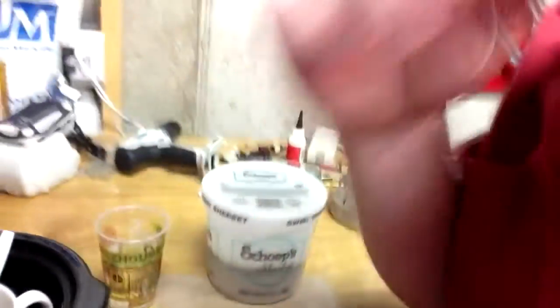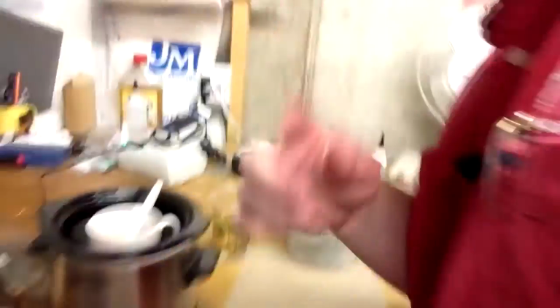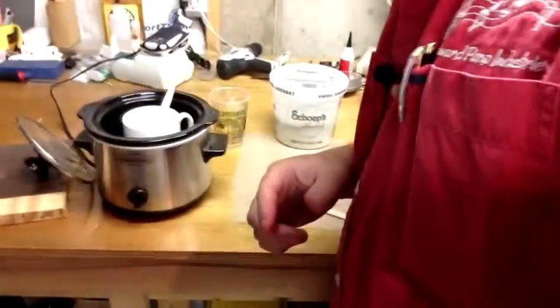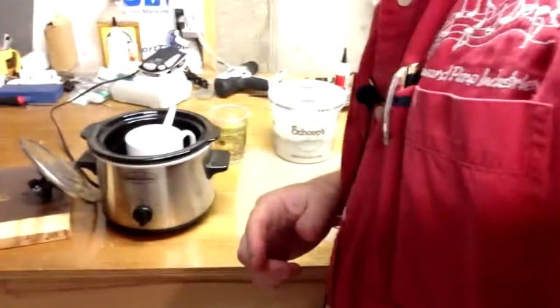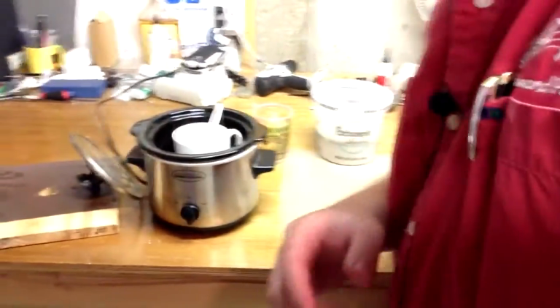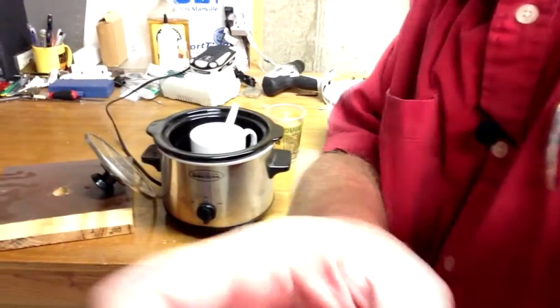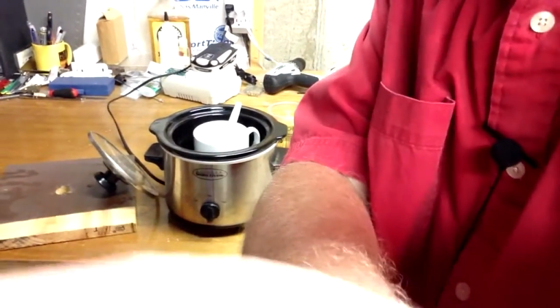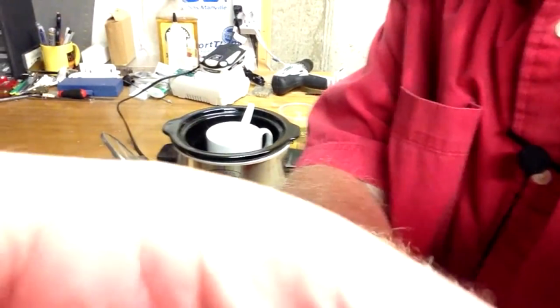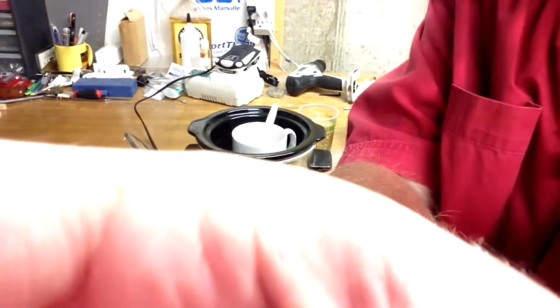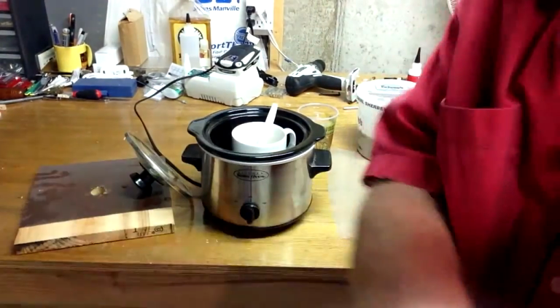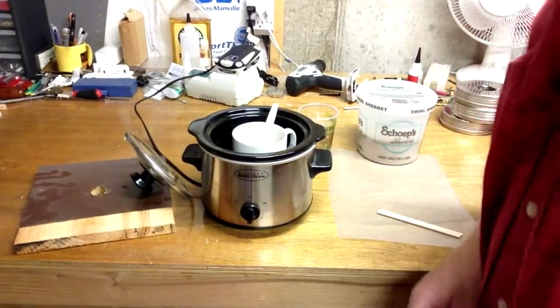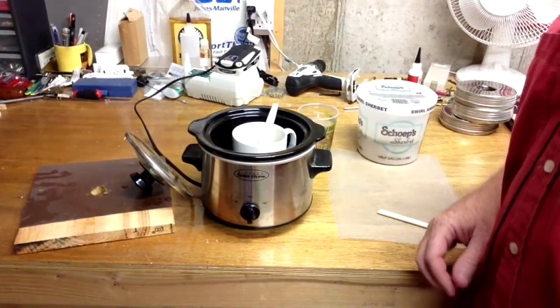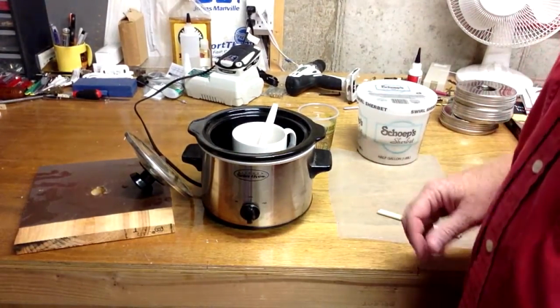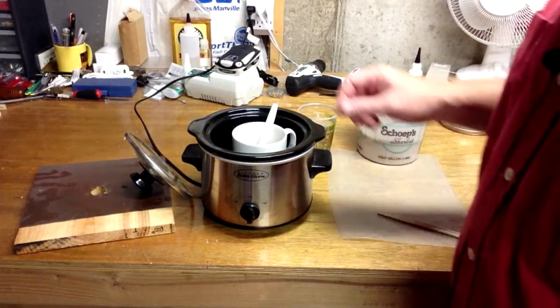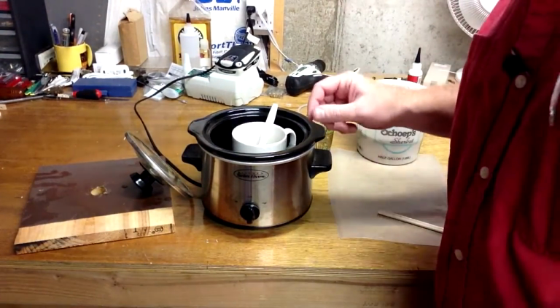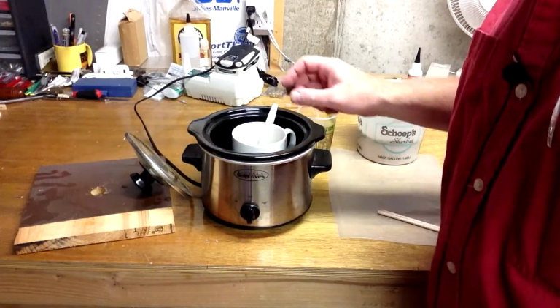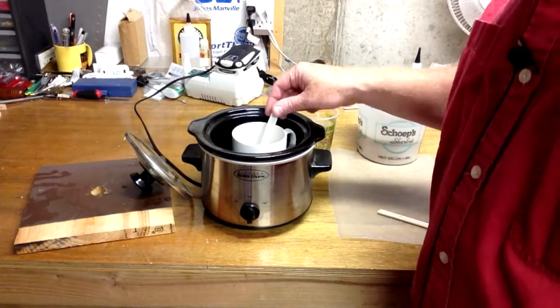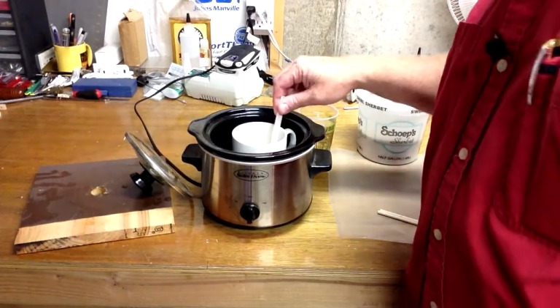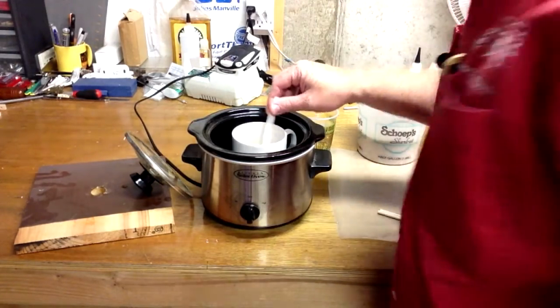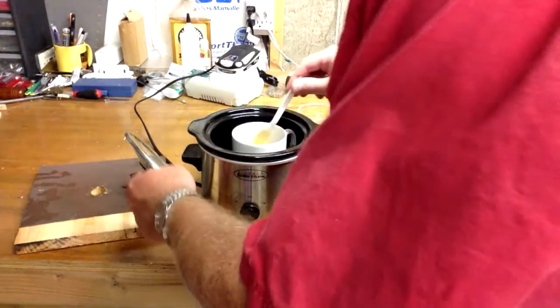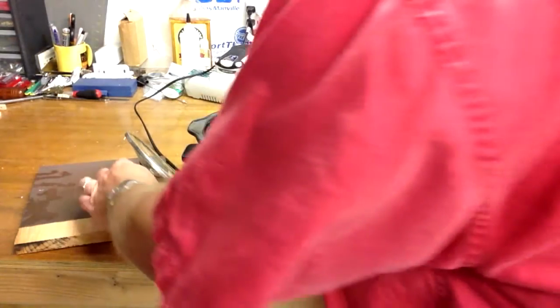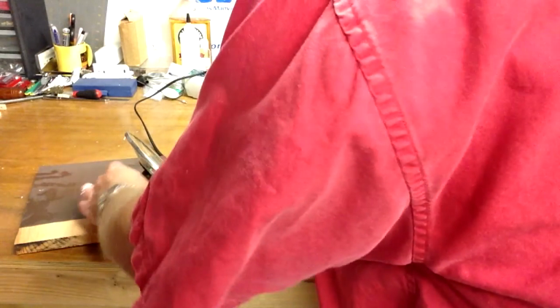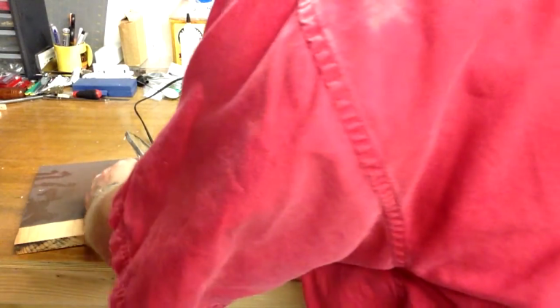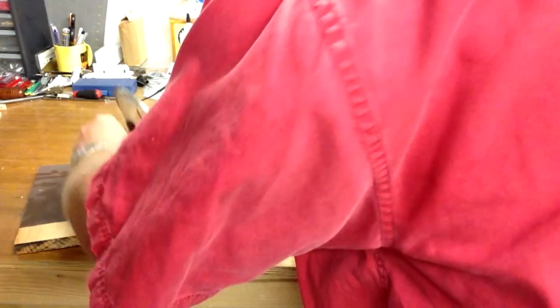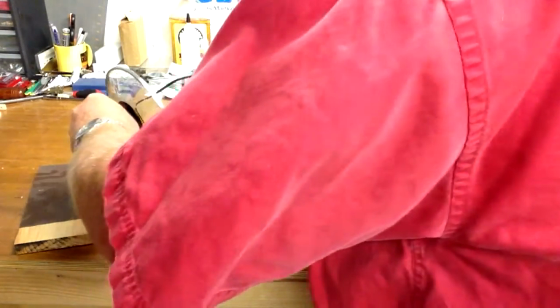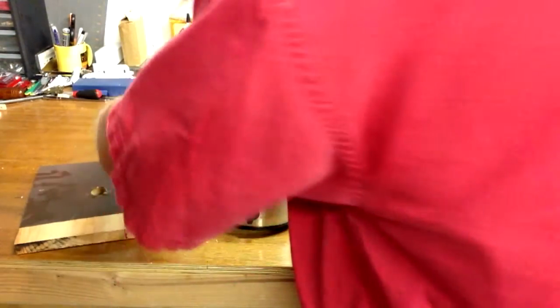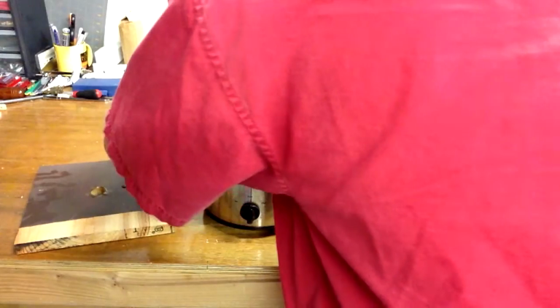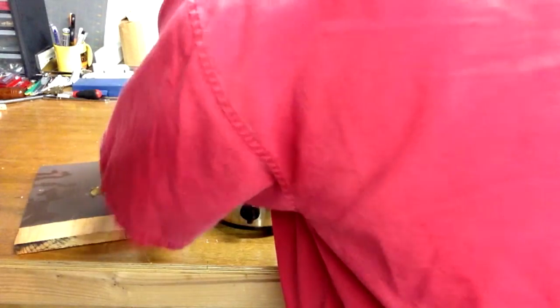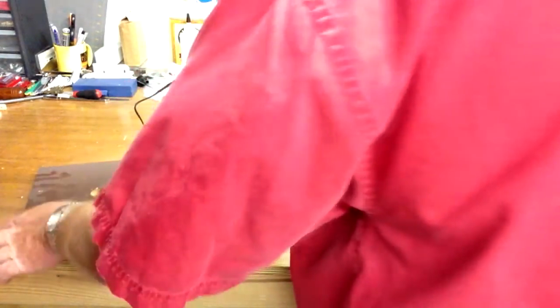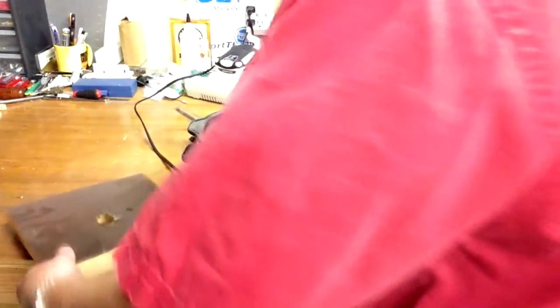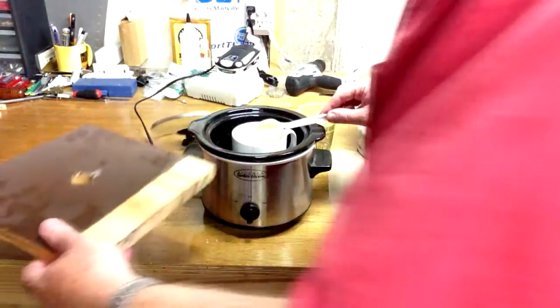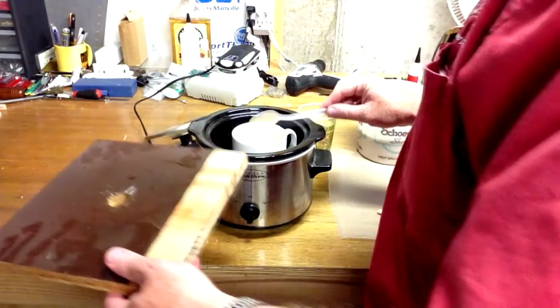So we're going to check this and get a closer look at what our glue looks like. As you can see, that consistency is probably pretty close to what we want, though if anything you can add a little bit of water once you start using it to see what it's like.